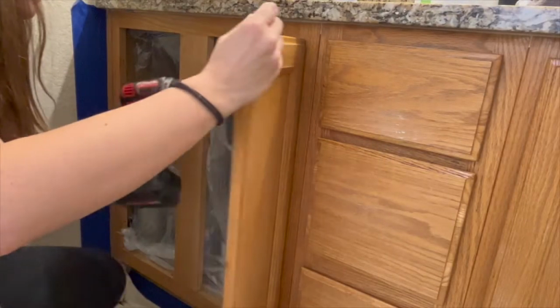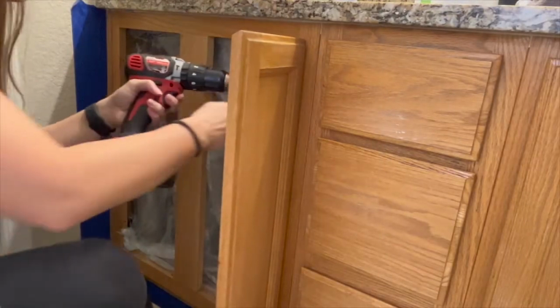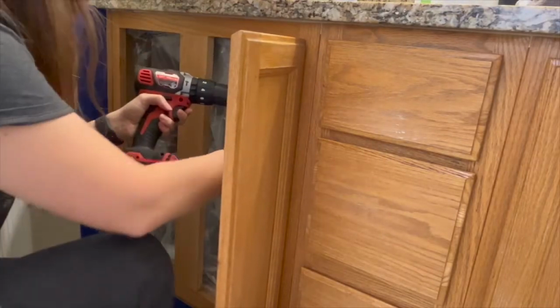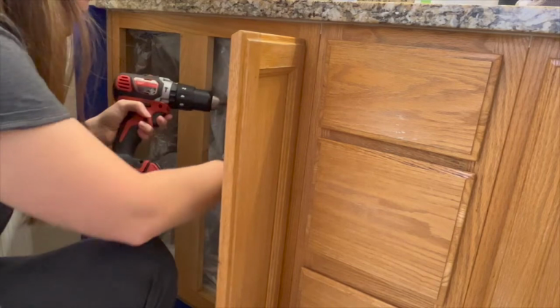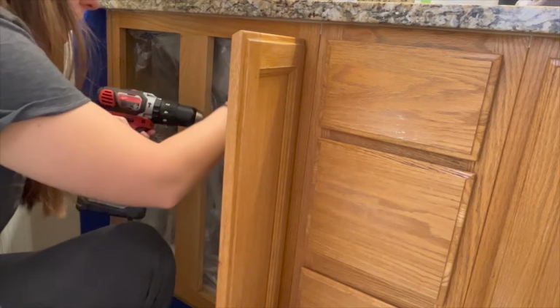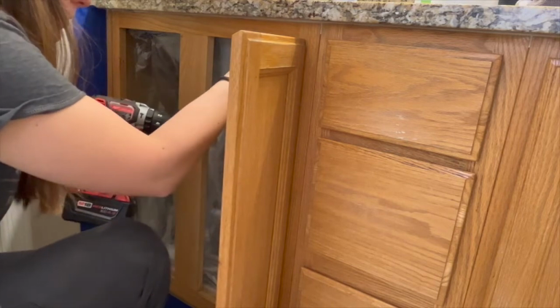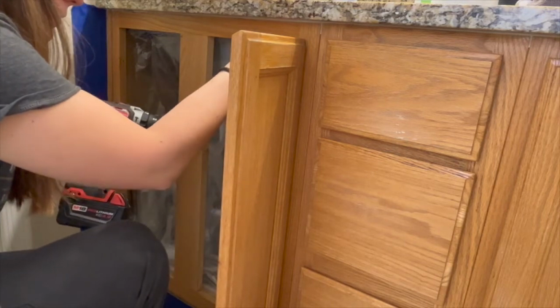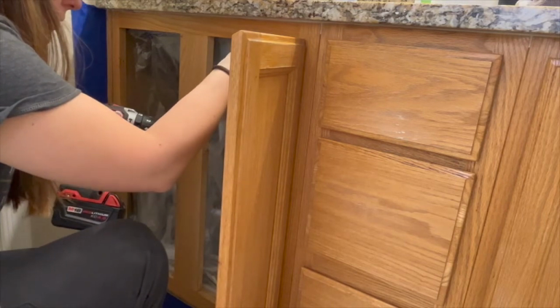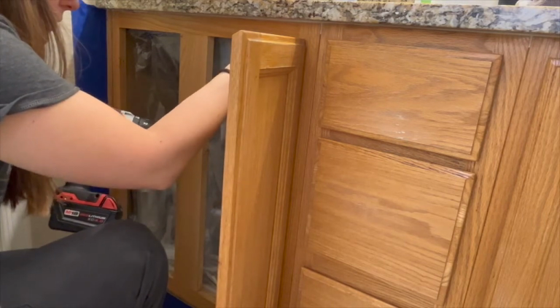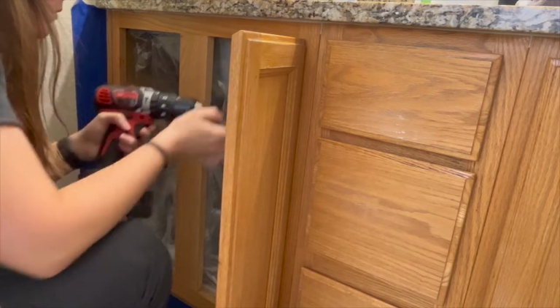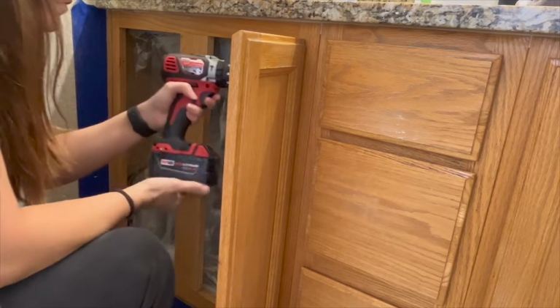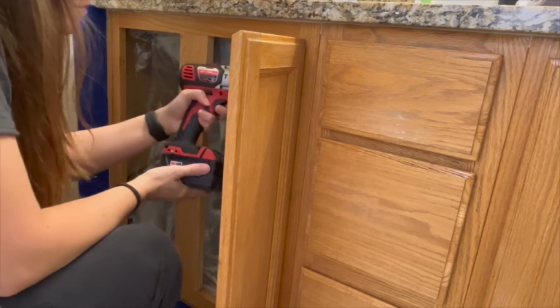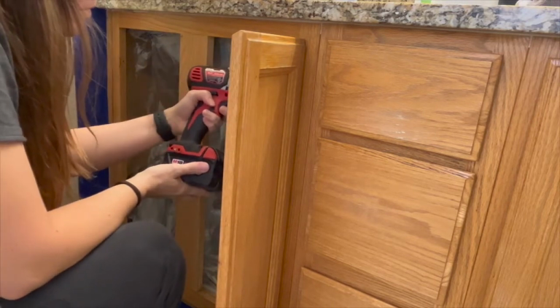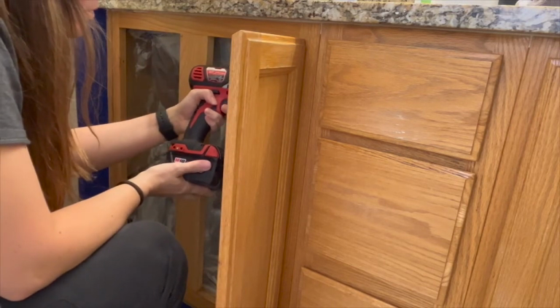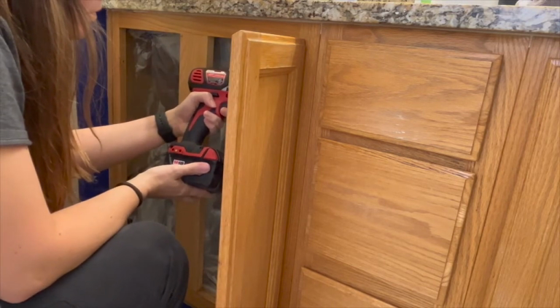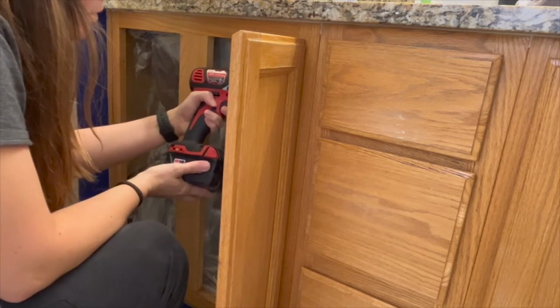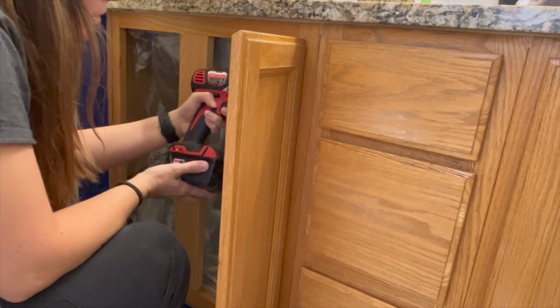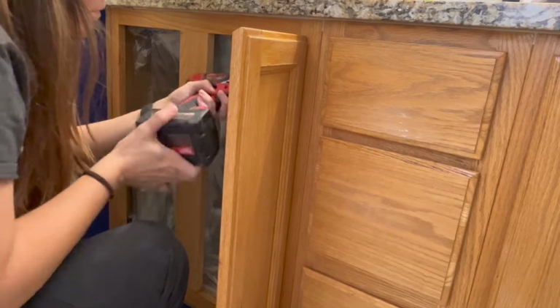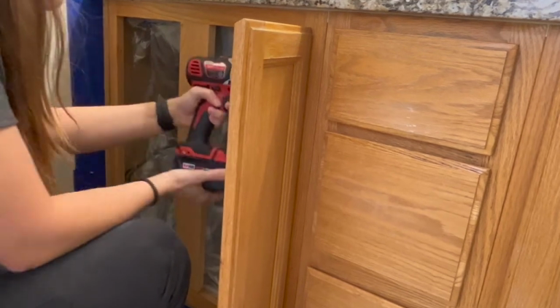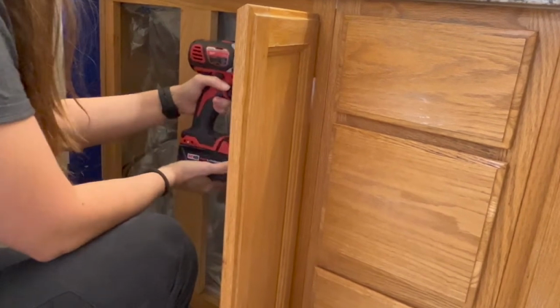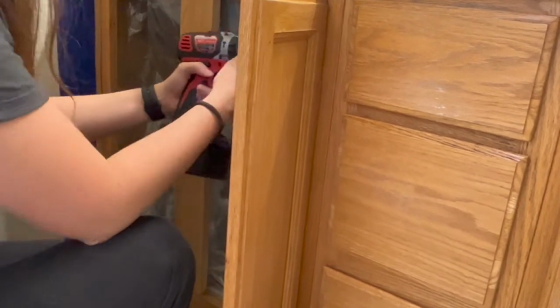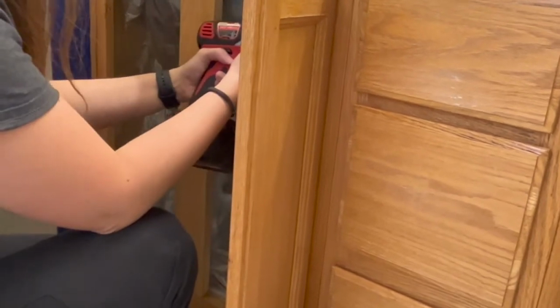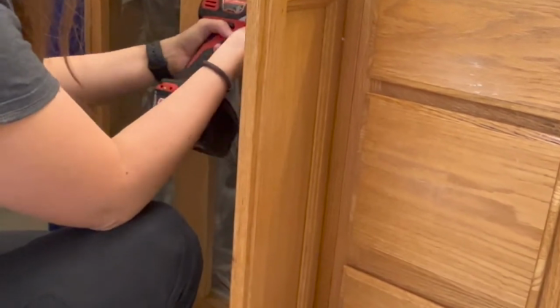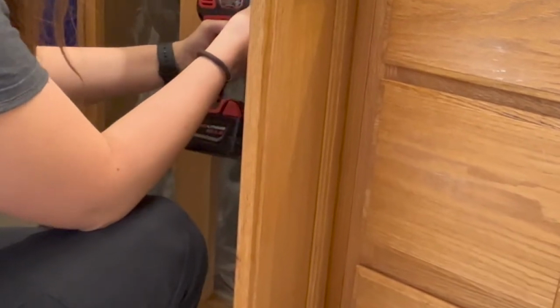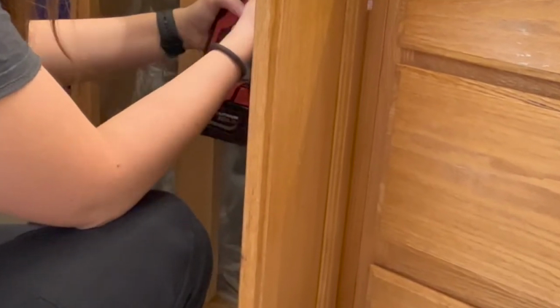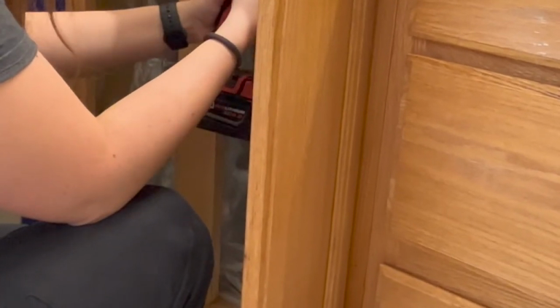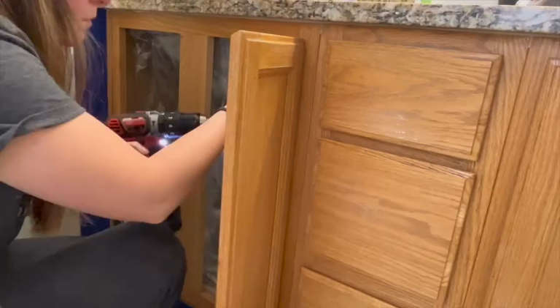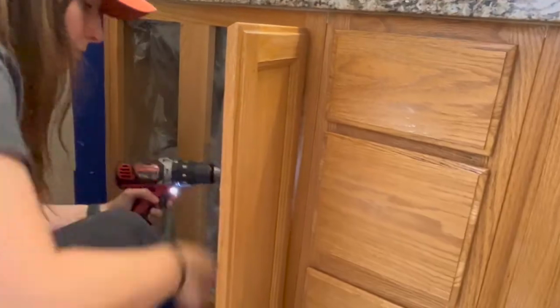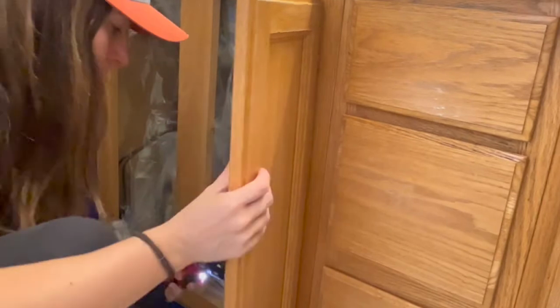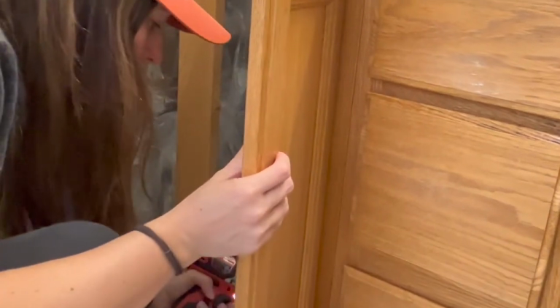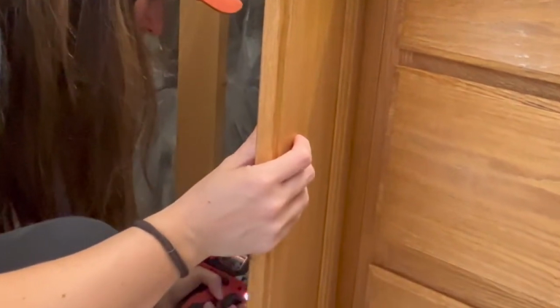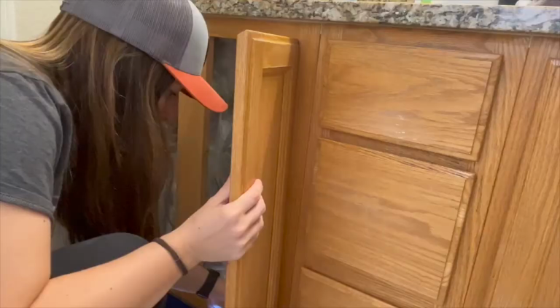Painting the cabinet doors is much easier if you remove them first. This only takes a few seconds, and I recommend labeling them on the hinge or using painter's tape on your drop cloth to label them so you don't mix them up when it's time to put them back on.